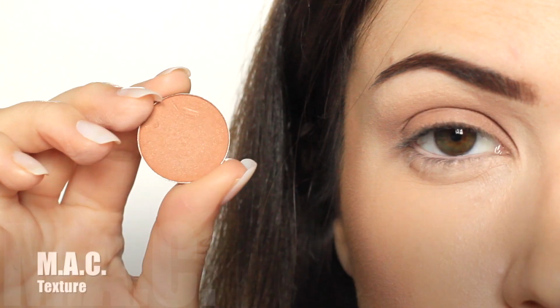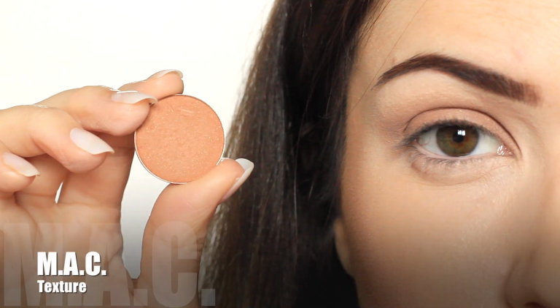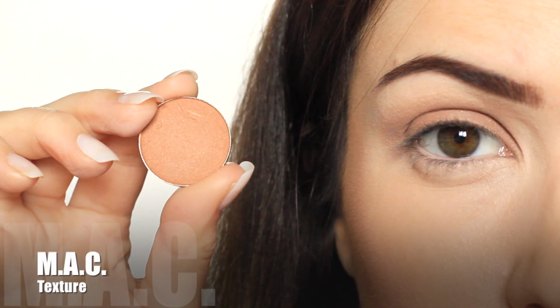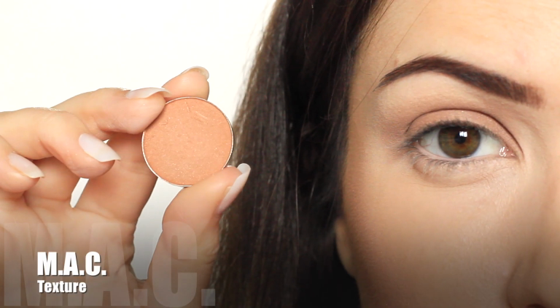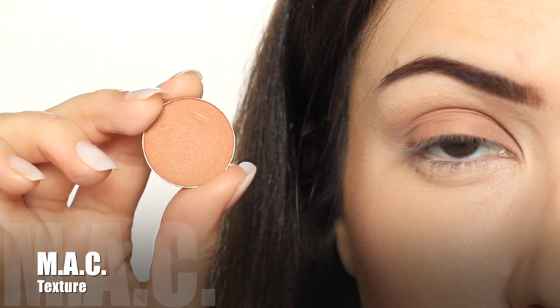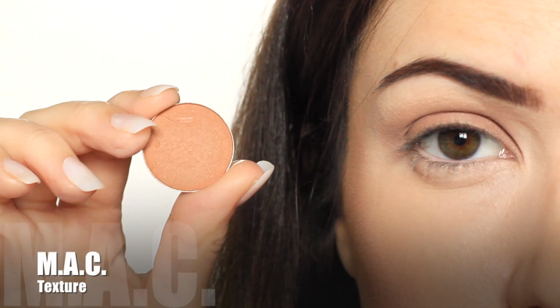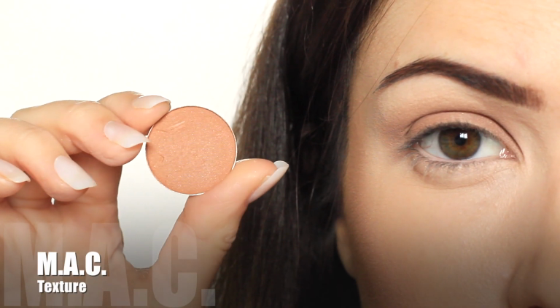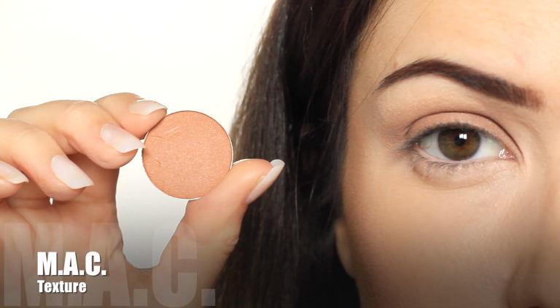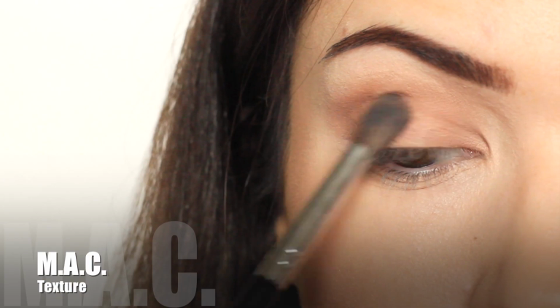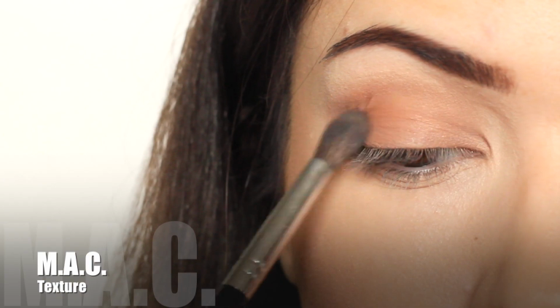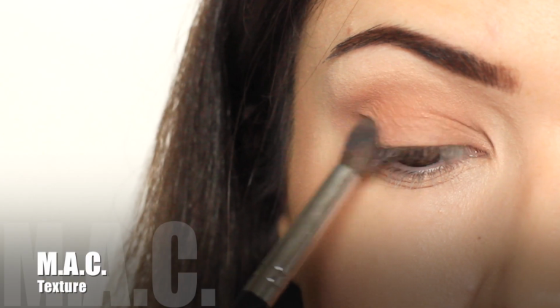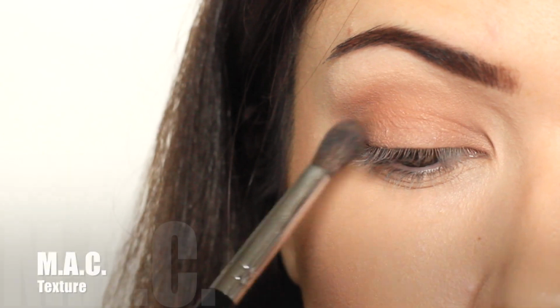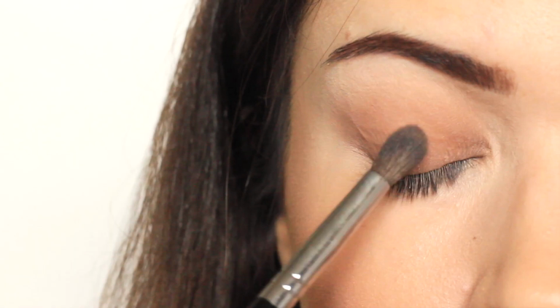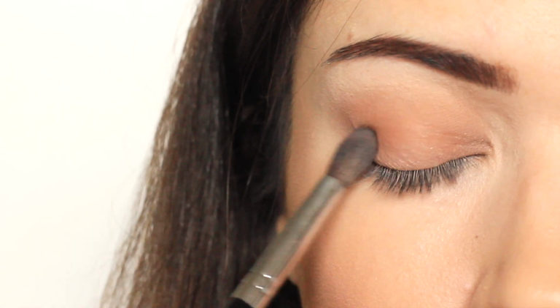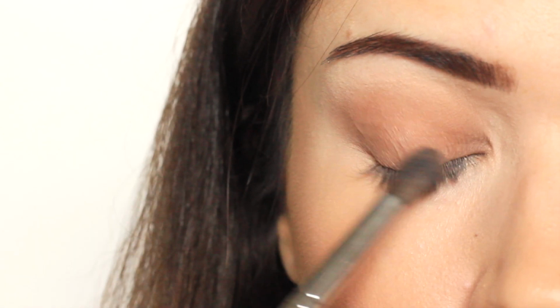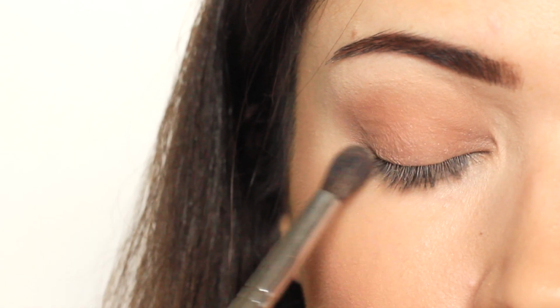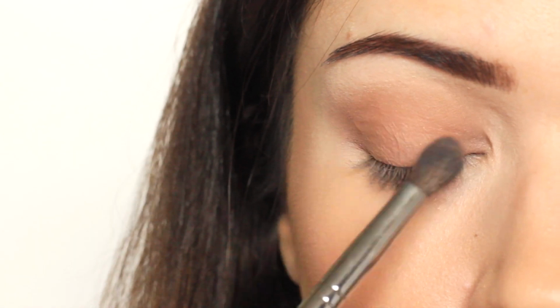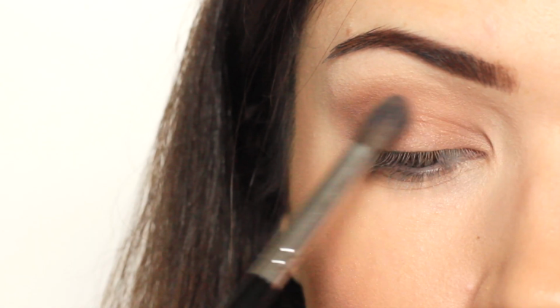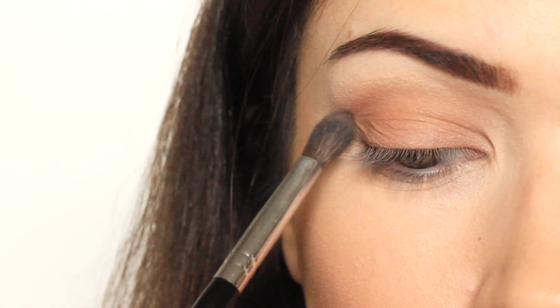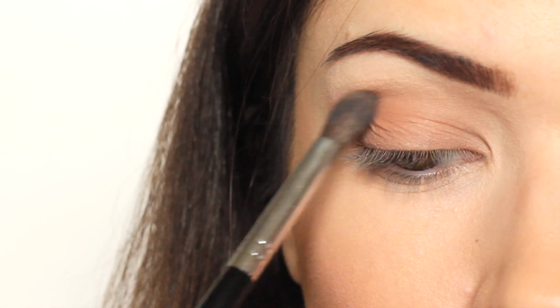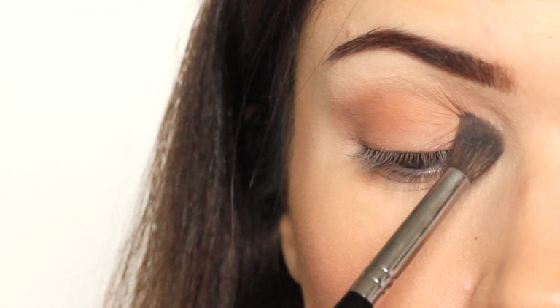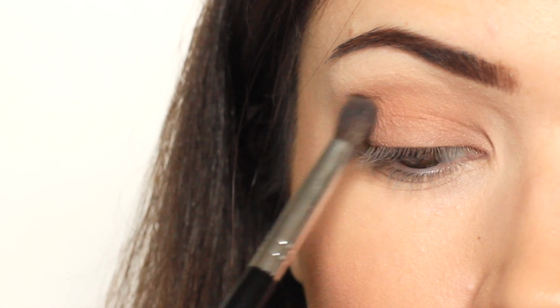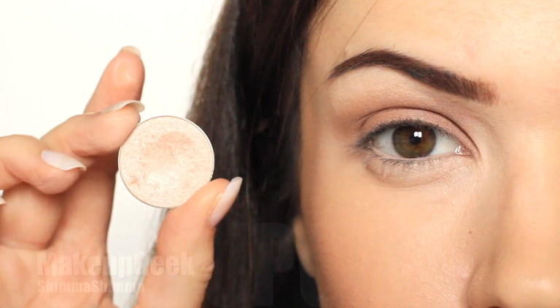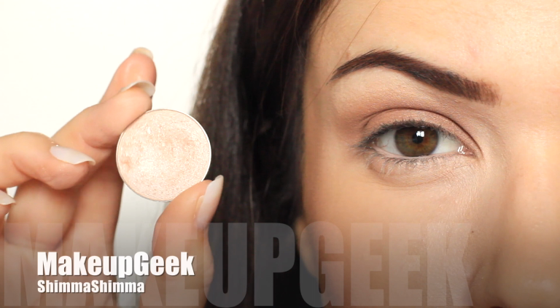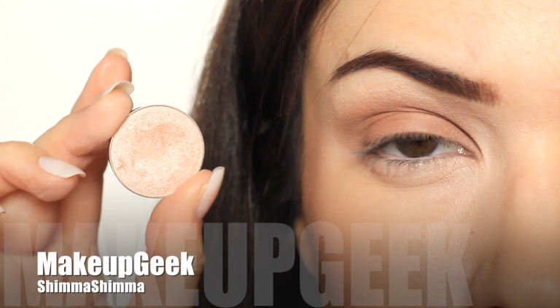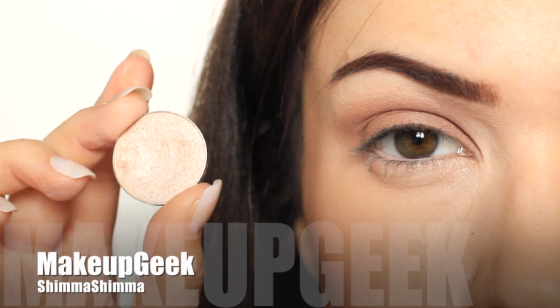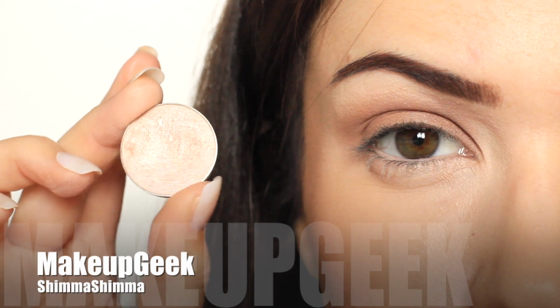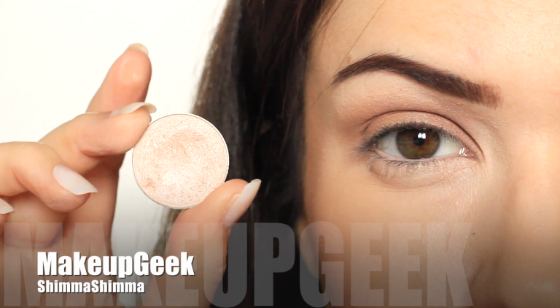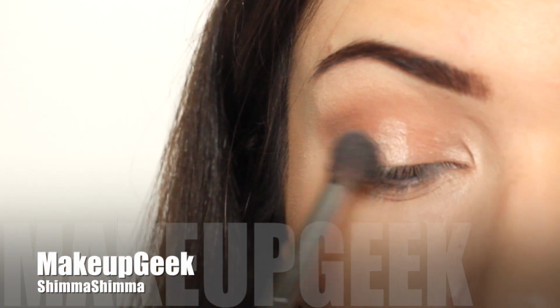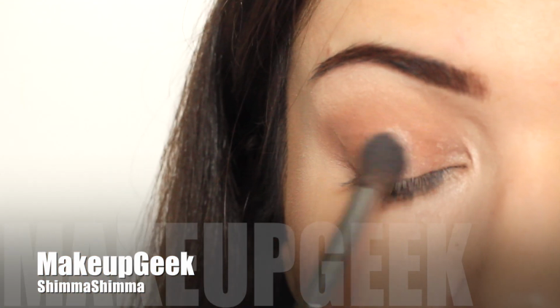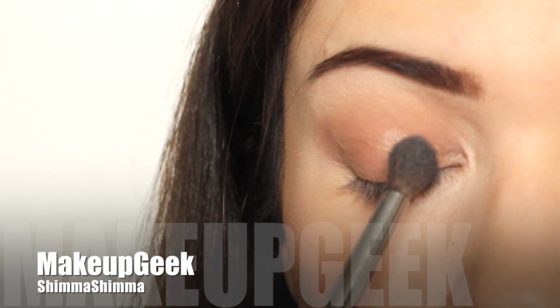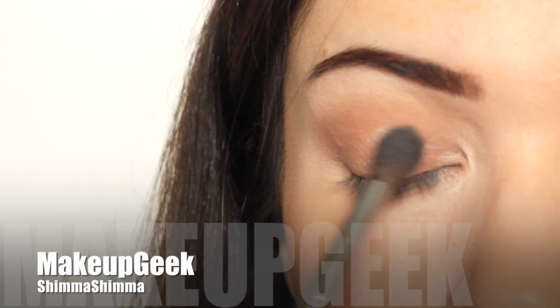Next I'm applying a warmer eyeshadow onto the lid, but feel free to pick whatever shadows you love at the moment — it's totally up to you. And I'm finishing with a highlighter on the centre of the lid and the inner corner.